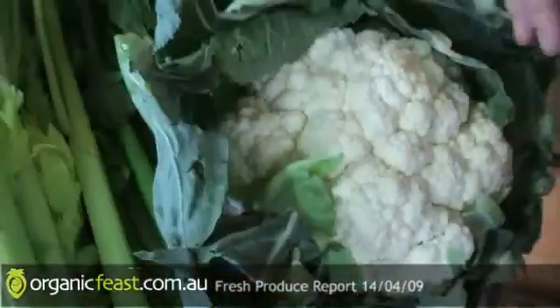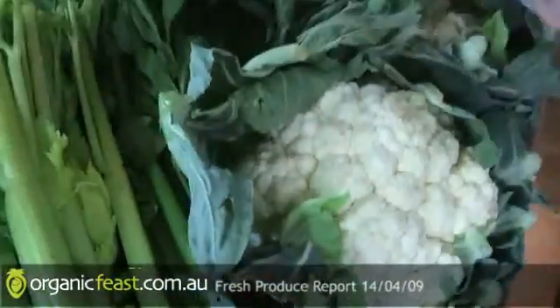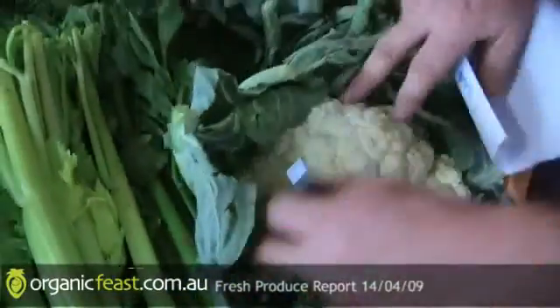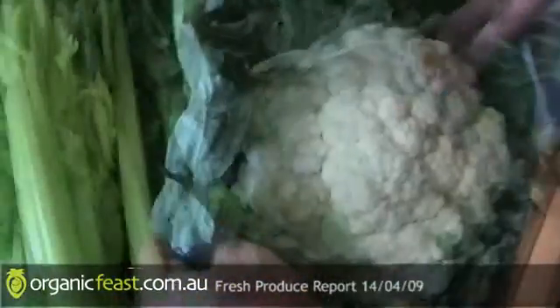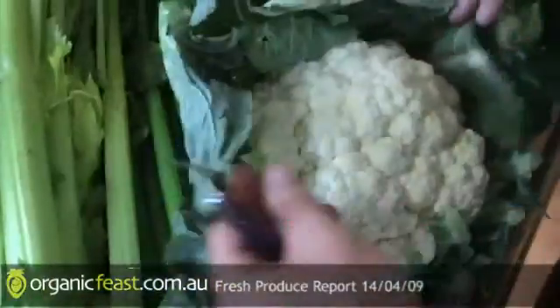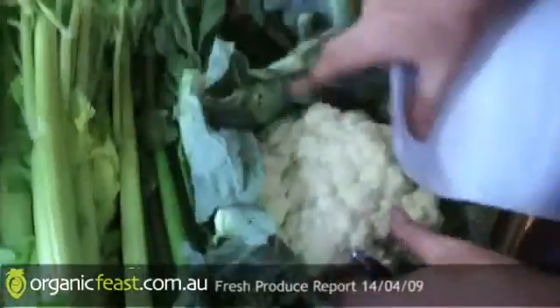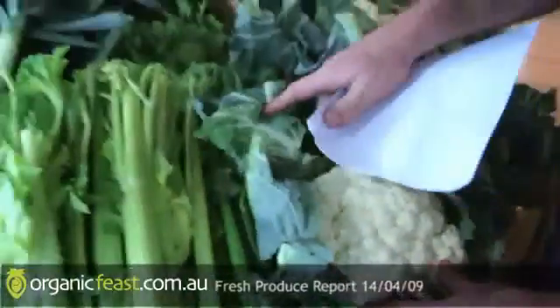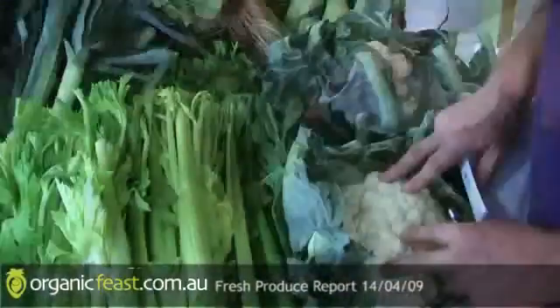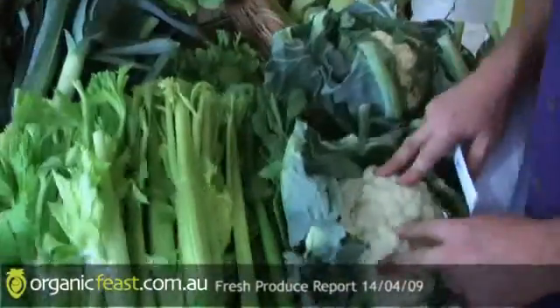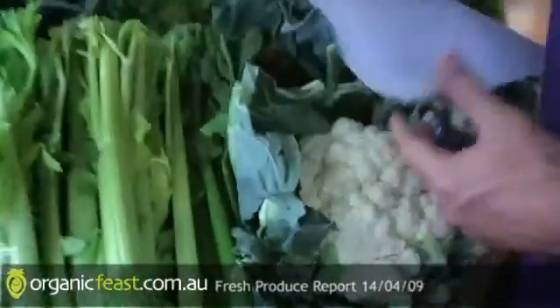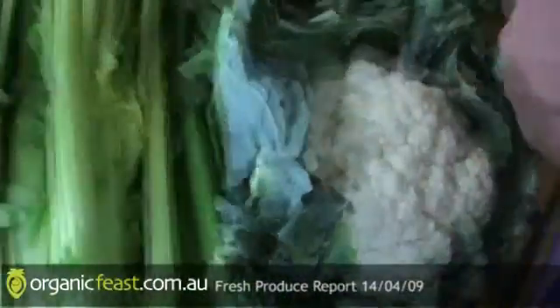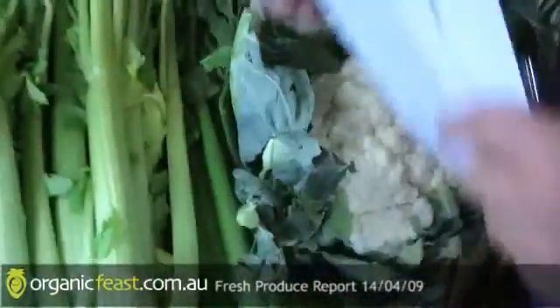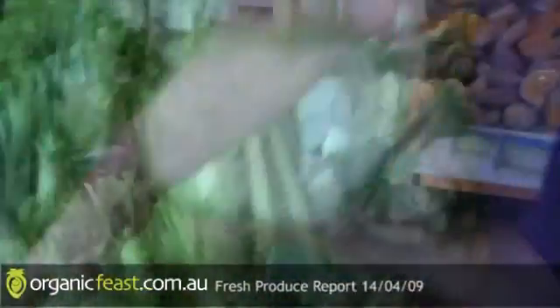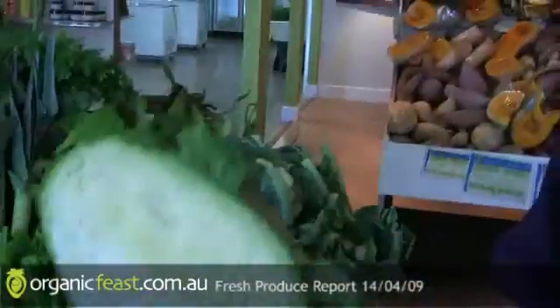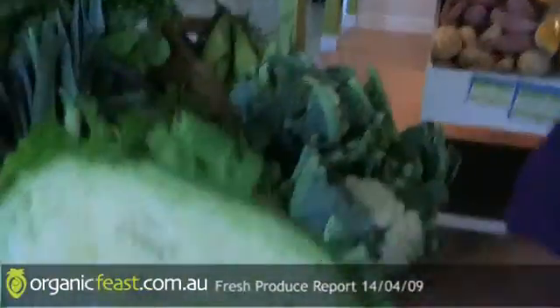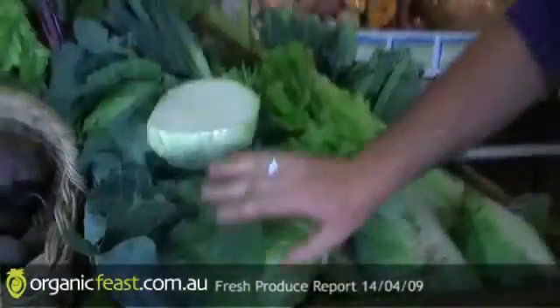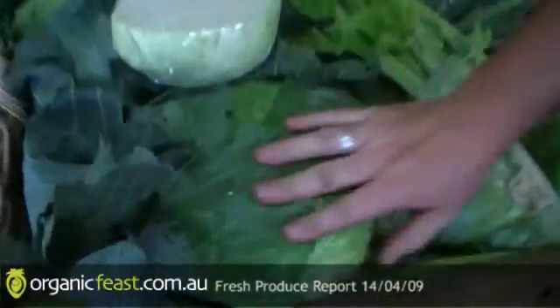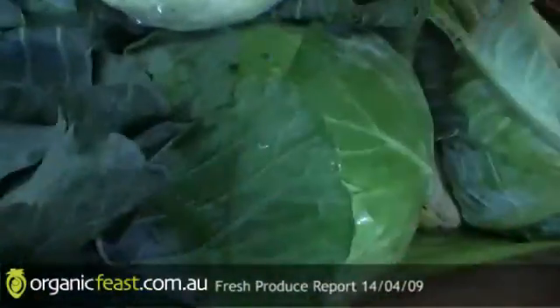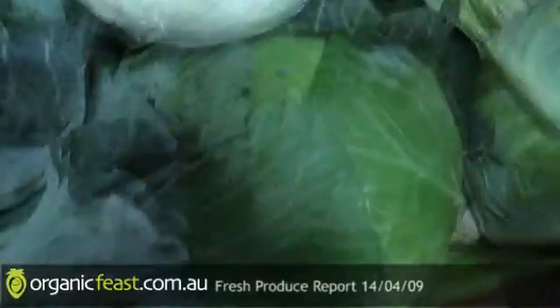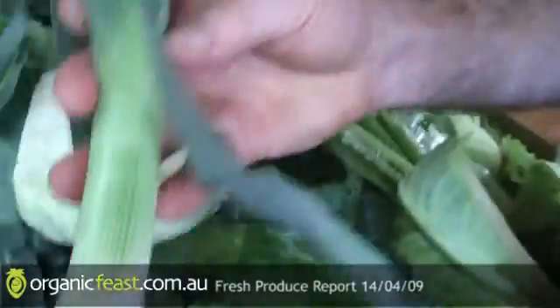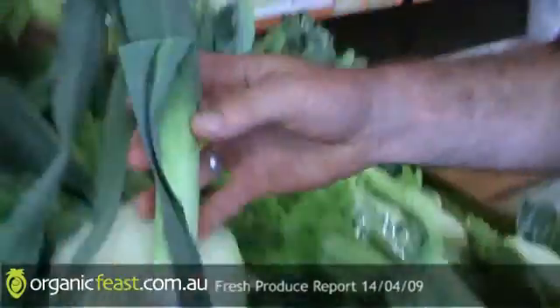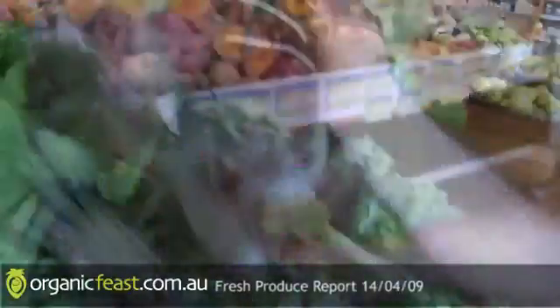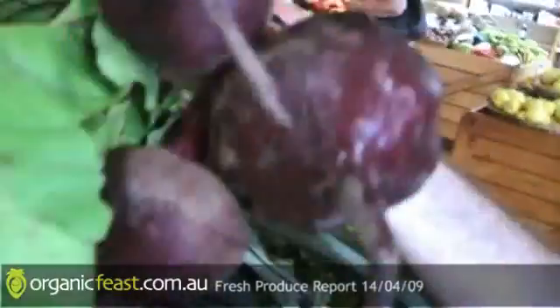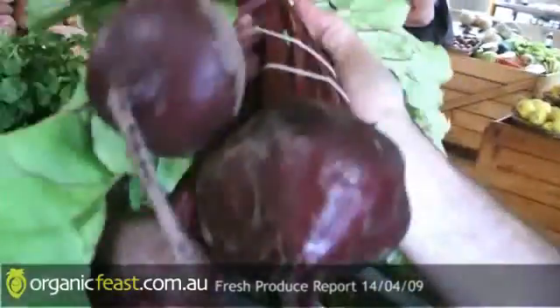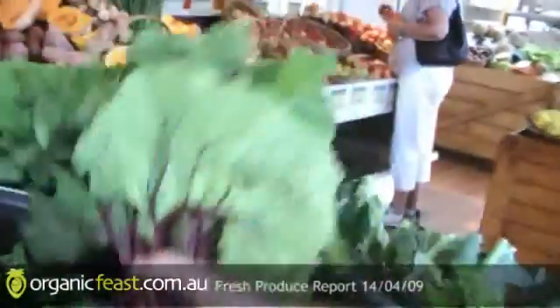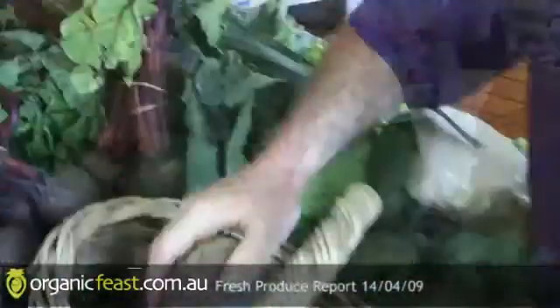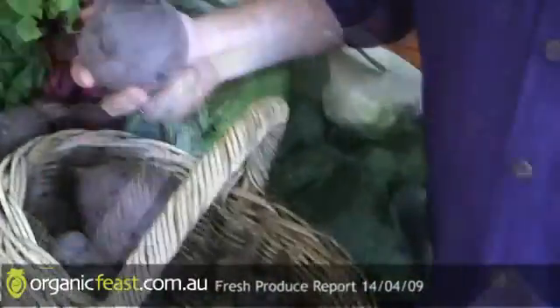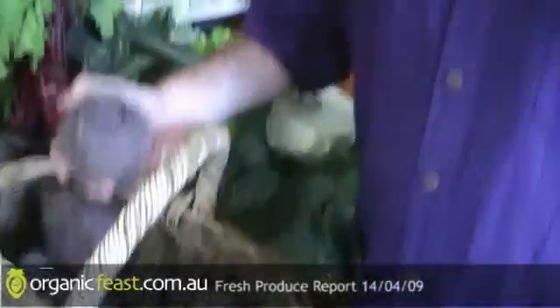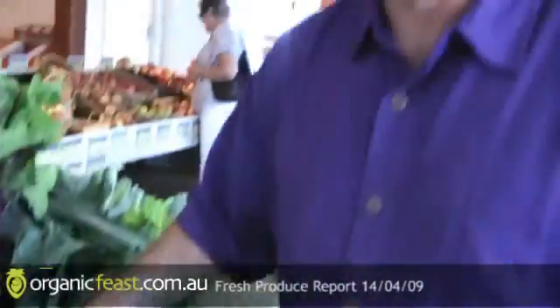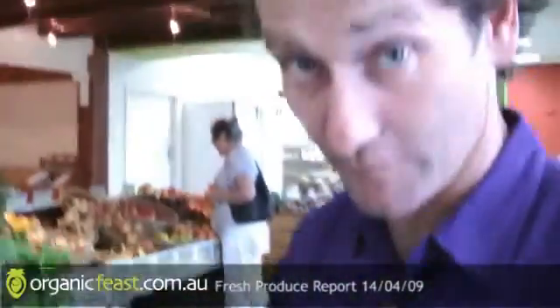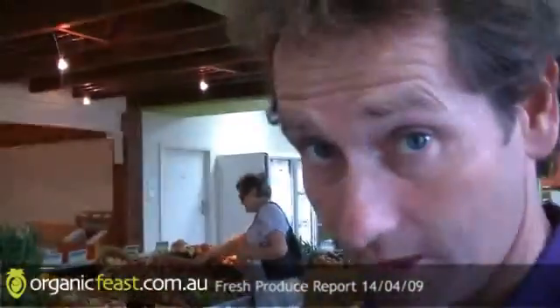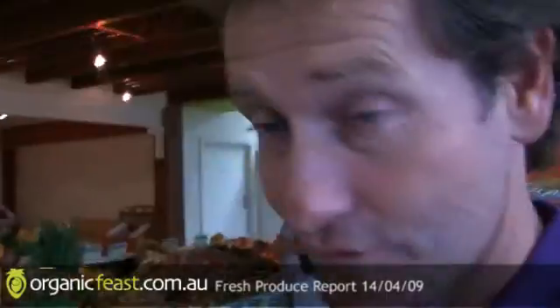Cauliflowers this week are nice and large with nice fresh white faces. Green cabbage, quite large. Leeks are little. And there are your bunches of beetroot - really good bulbs if you're baking or juicing.